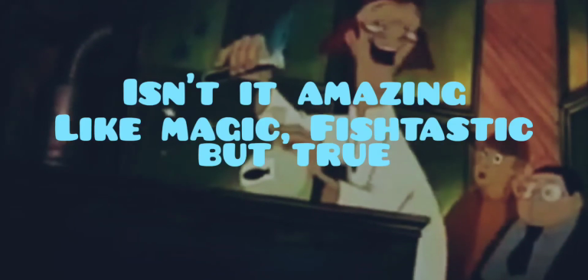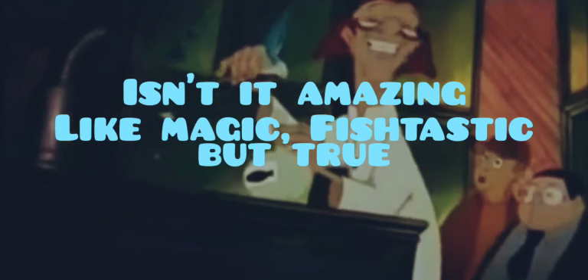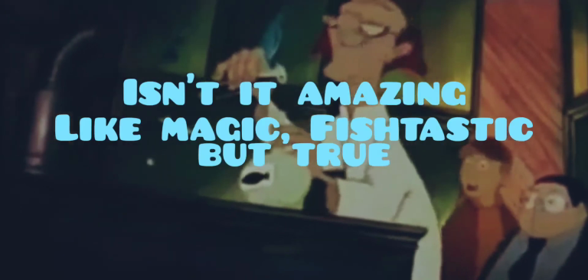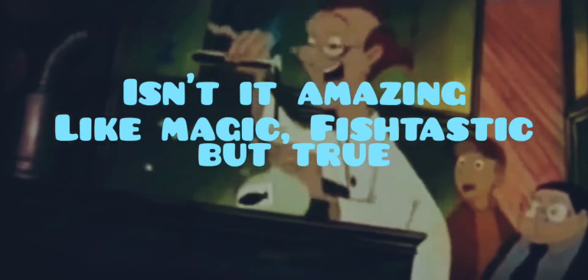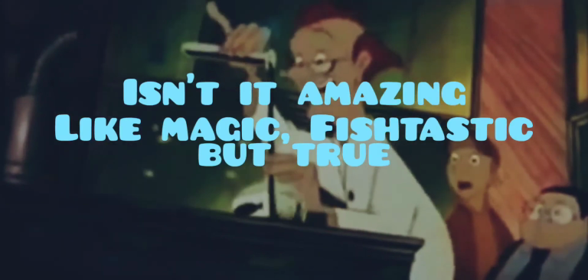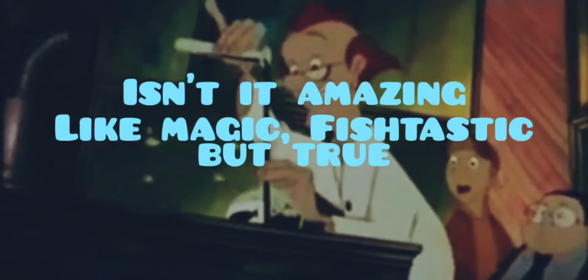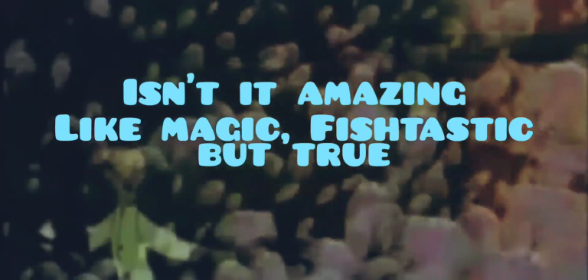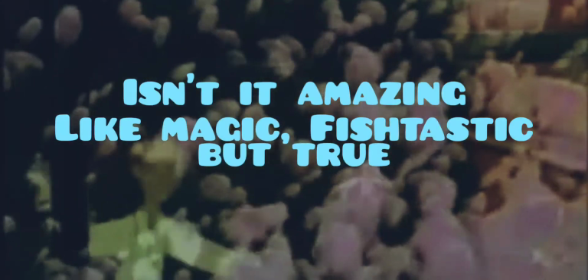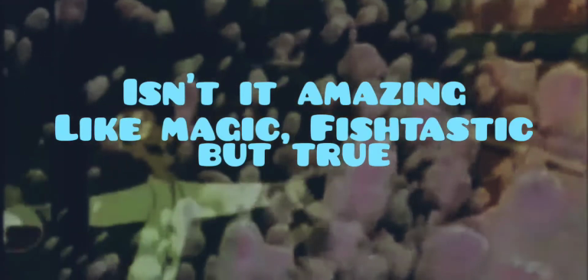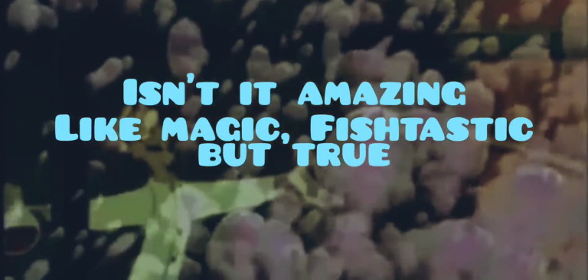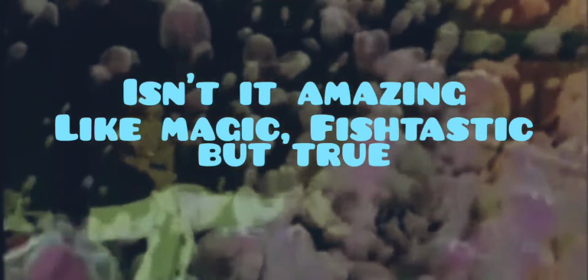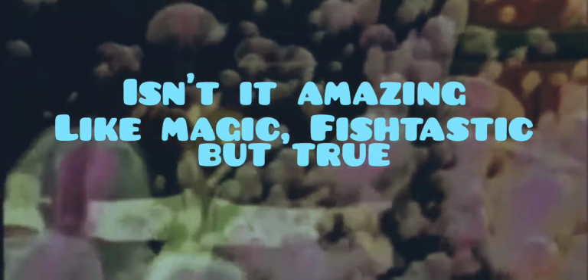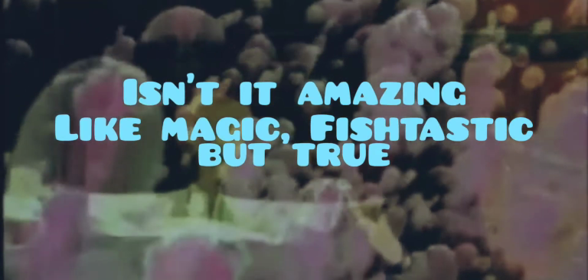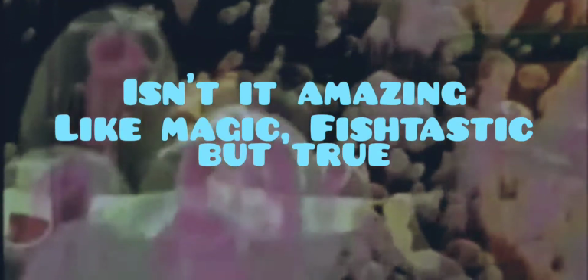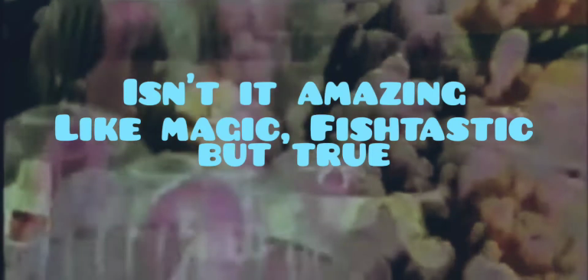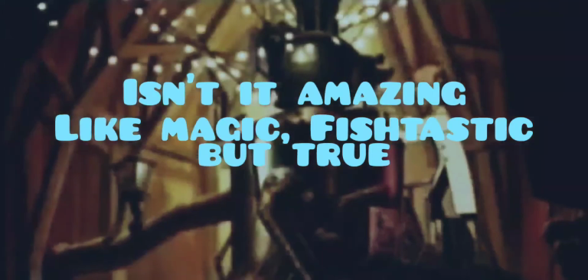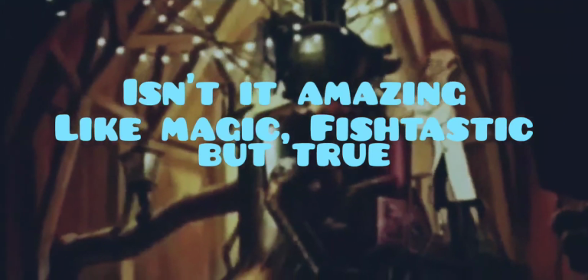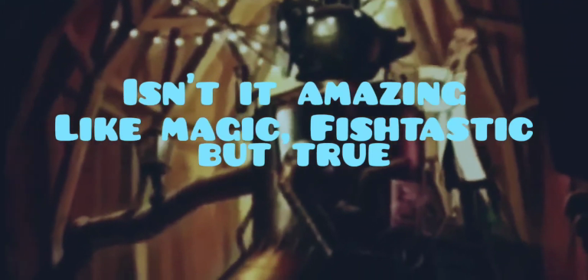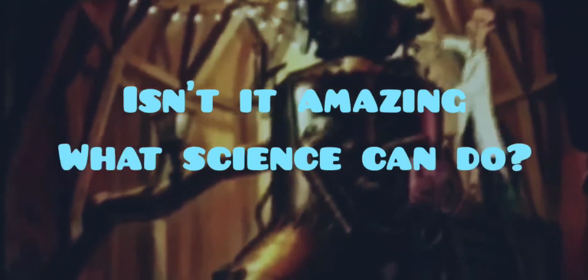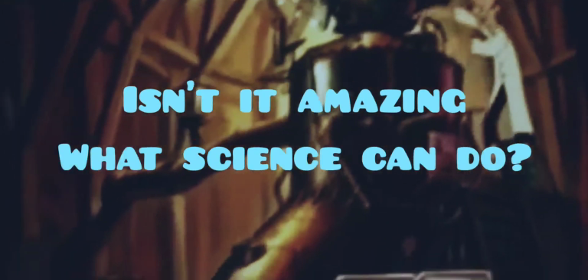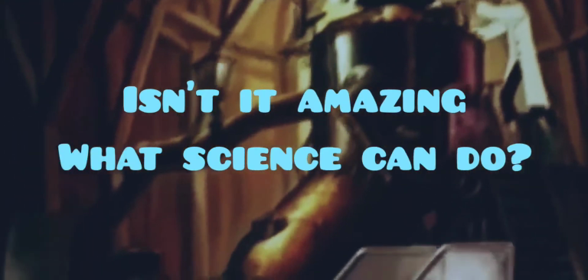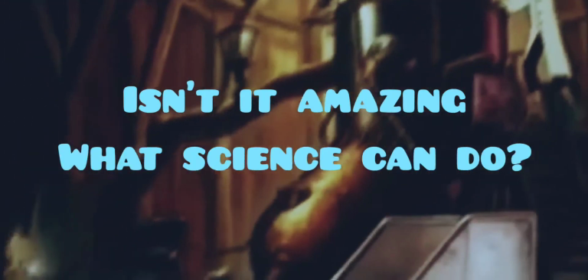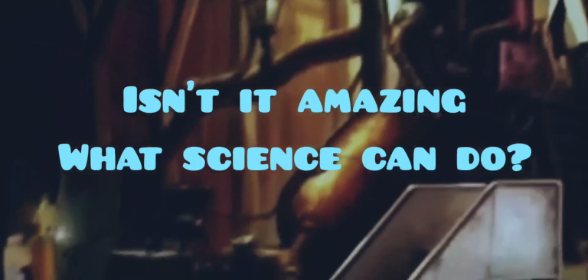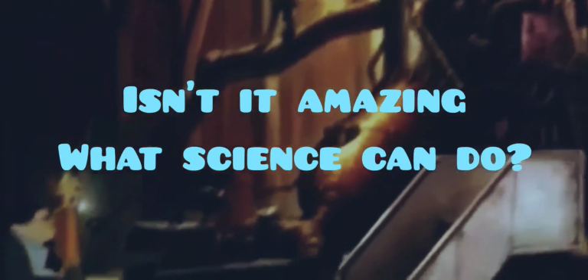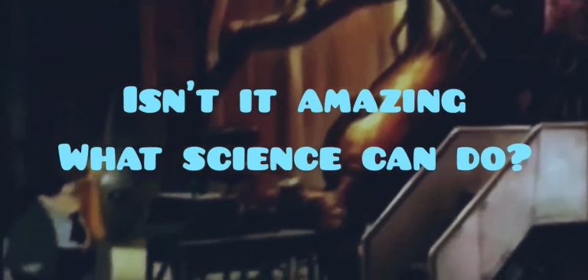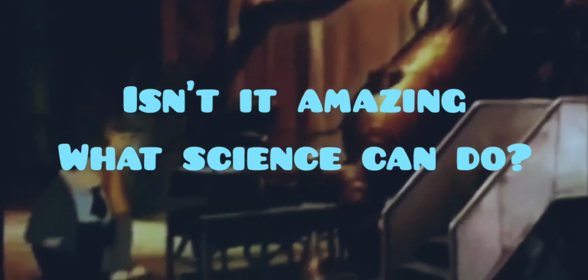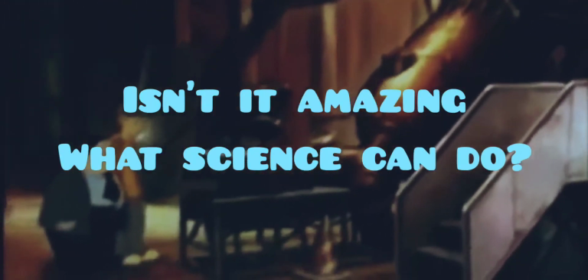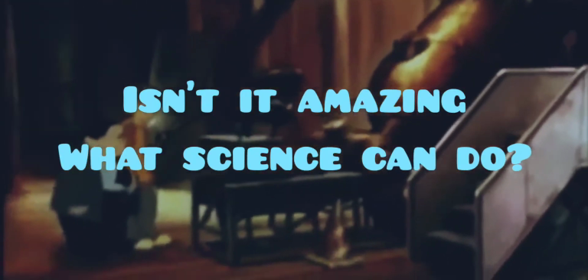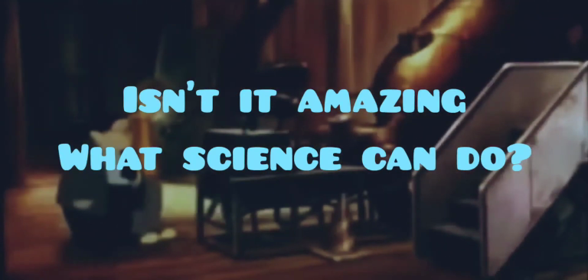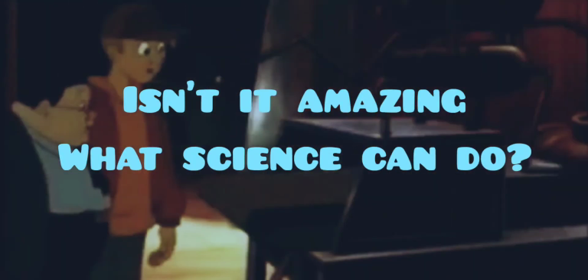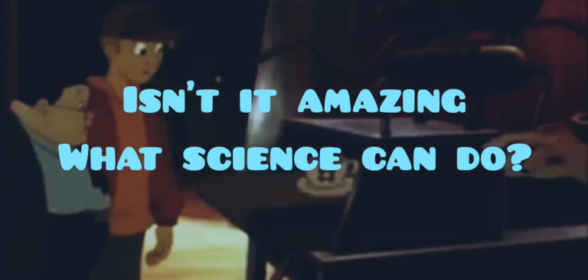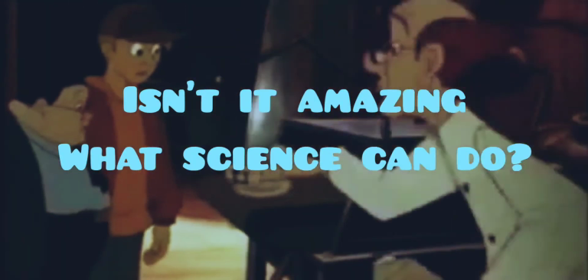Isn't it amazing, like magic, fish-tastic but true? Isn't it amazing, what science can do?